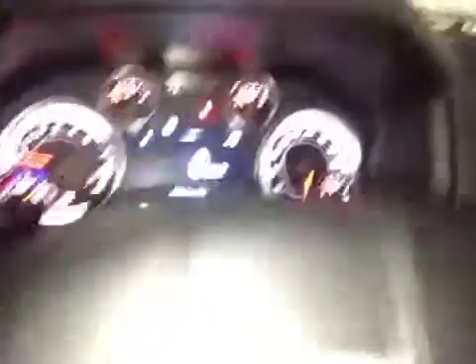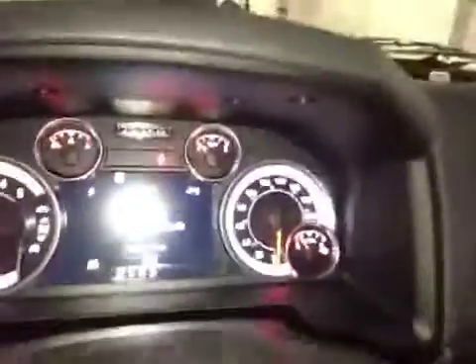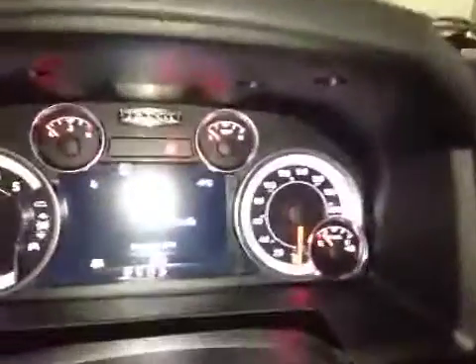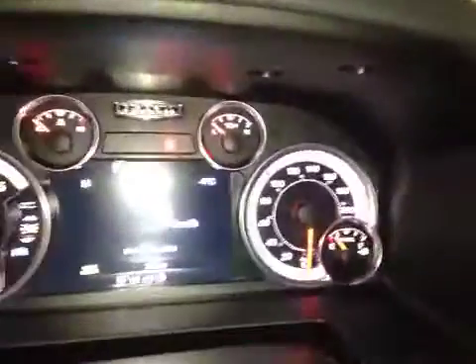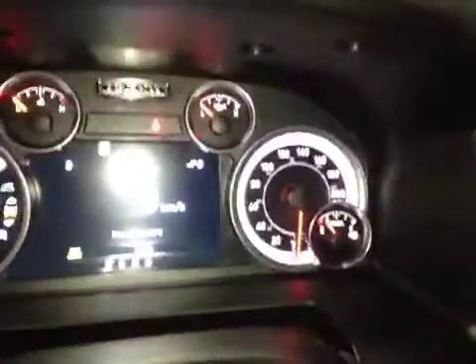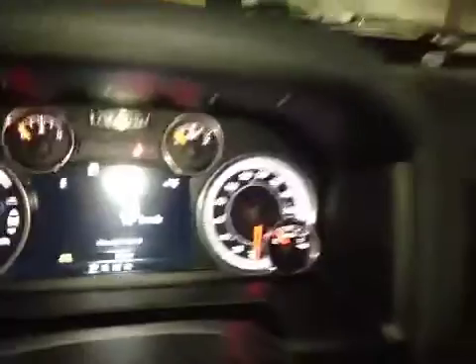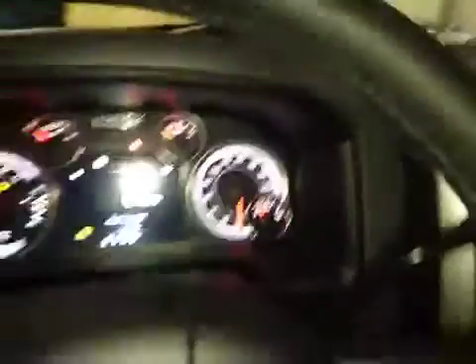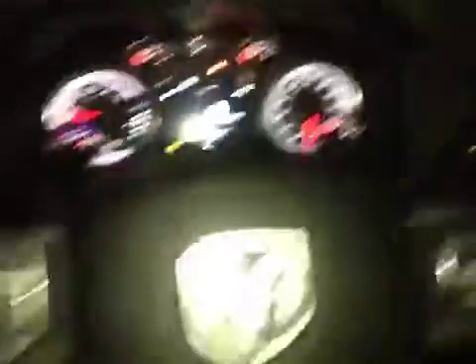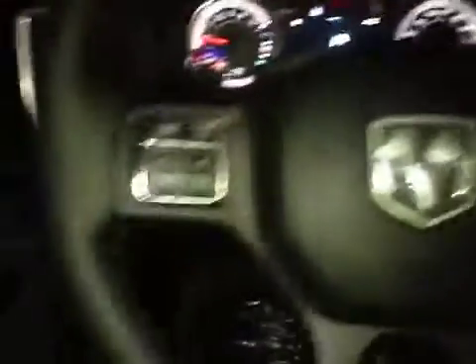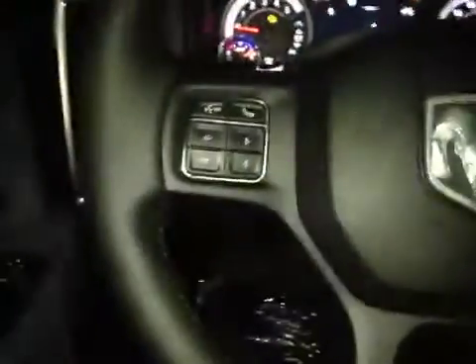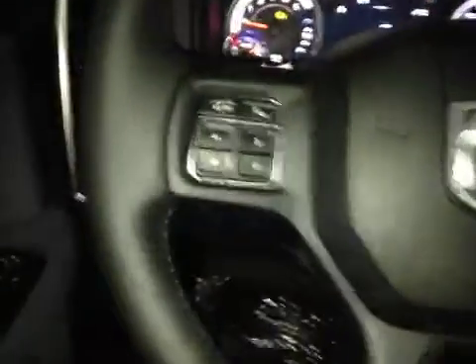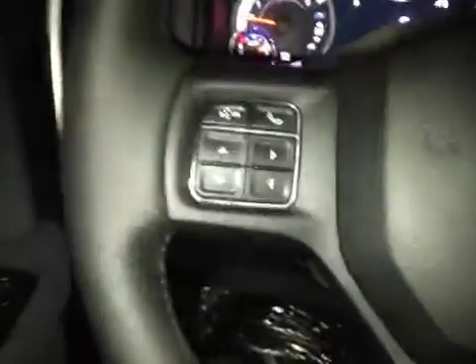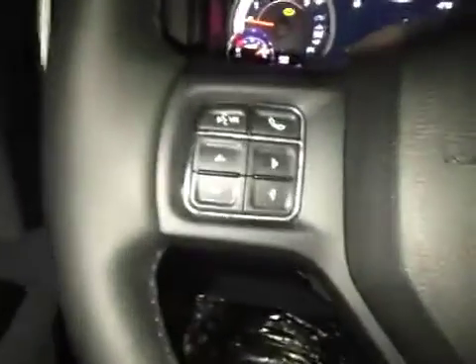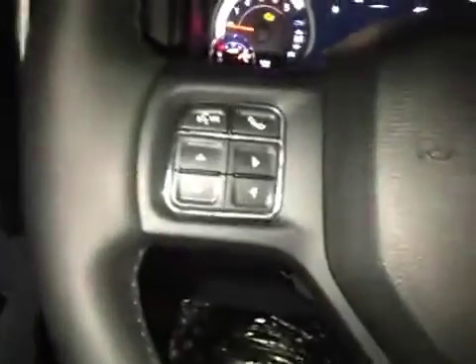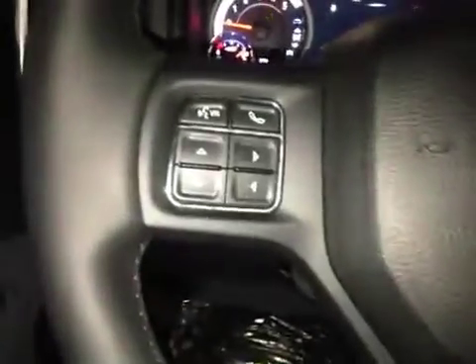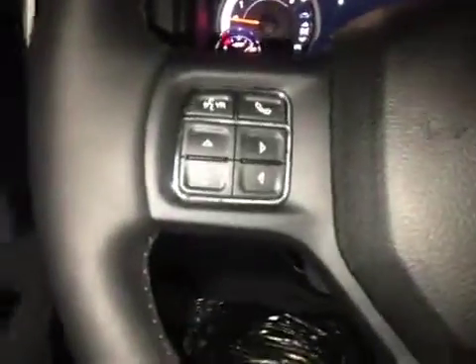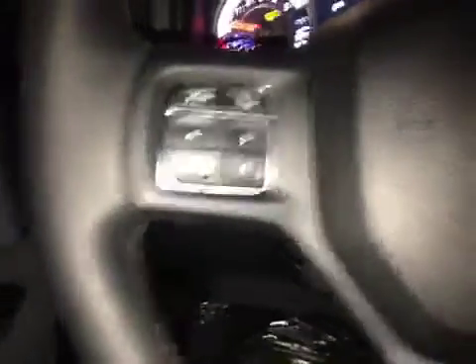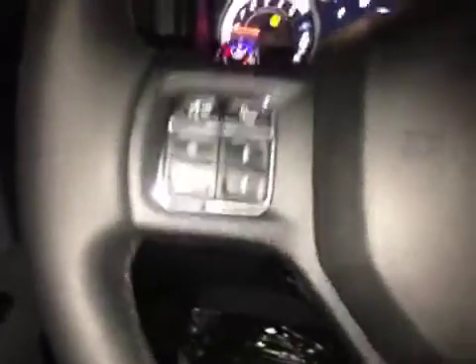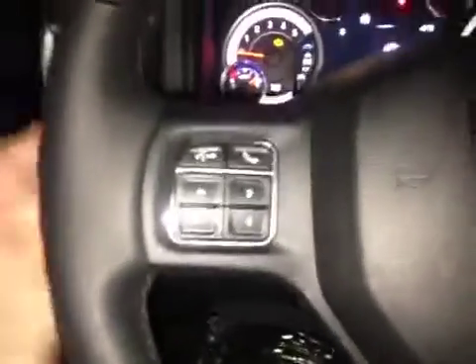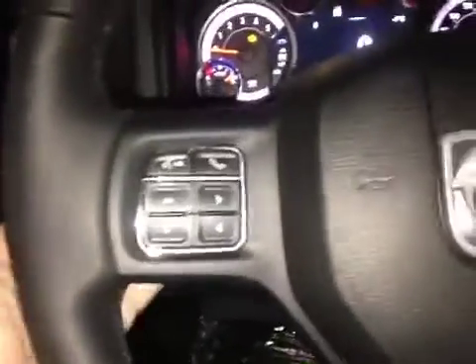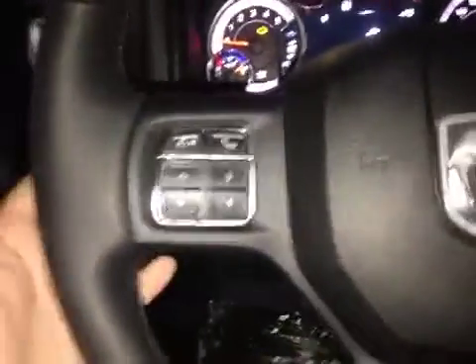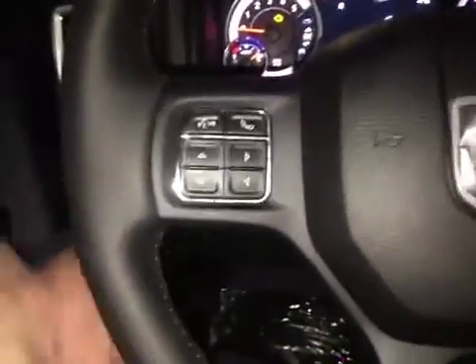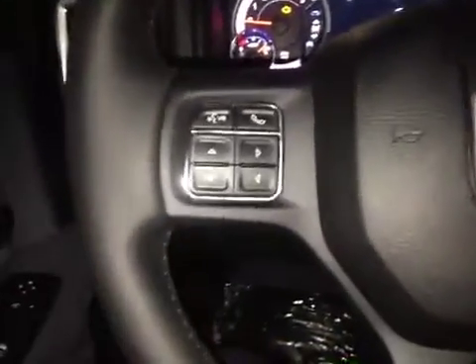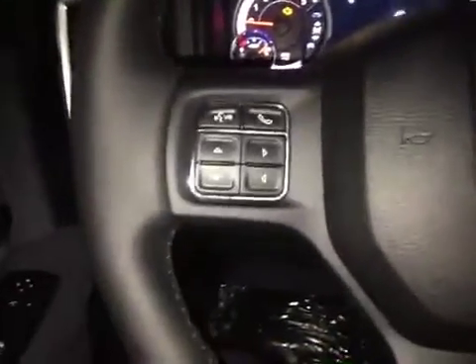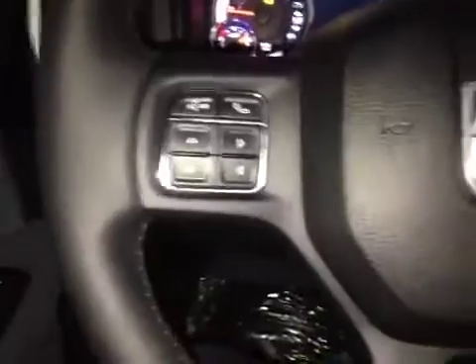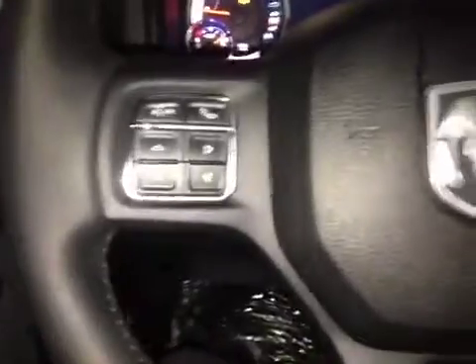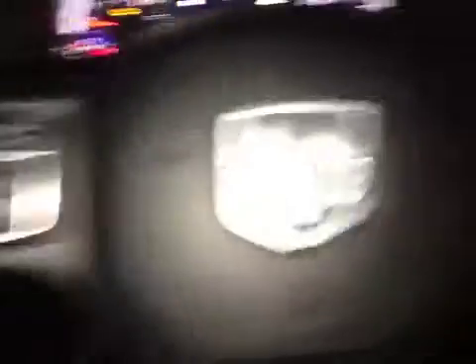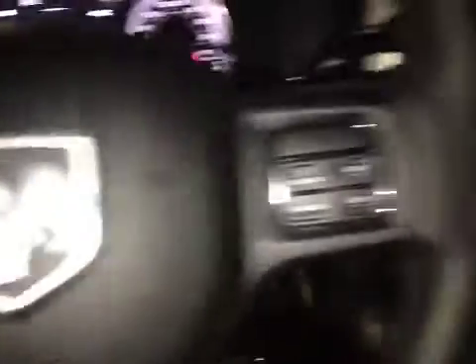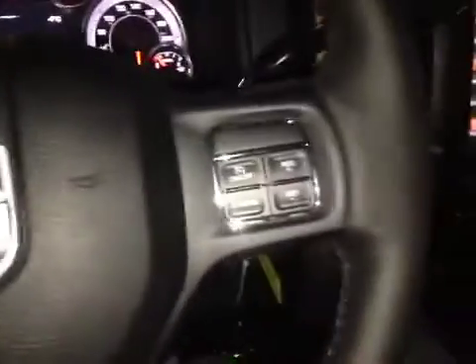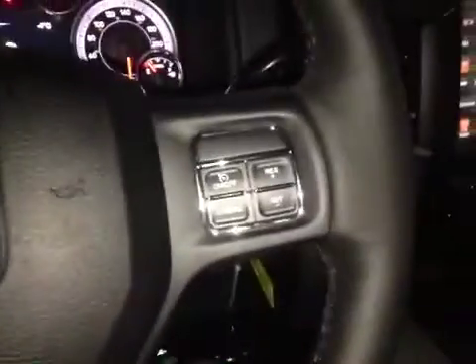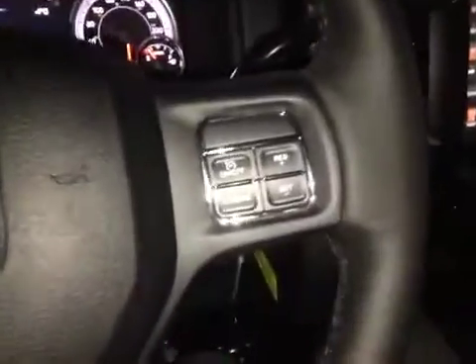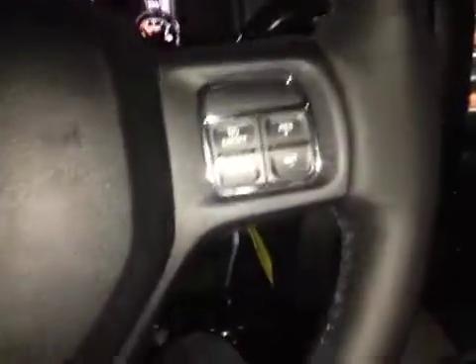Here's your dash. On this leather-wrapped steering wheel we have your Bluetooth as well as your dash controls and your stereo sound system controls just behind, and your cruise control.